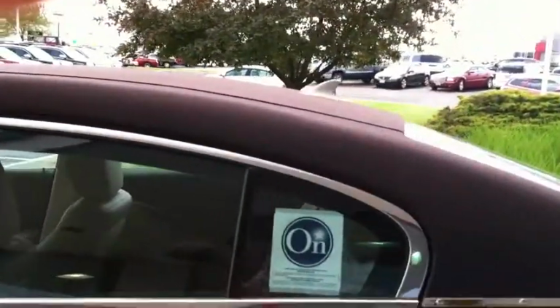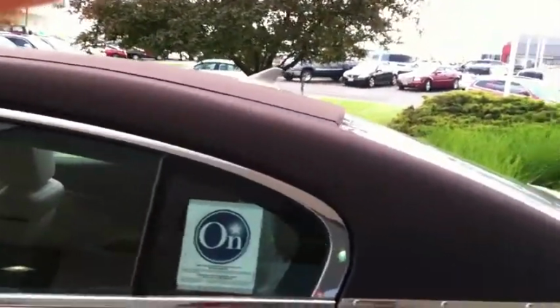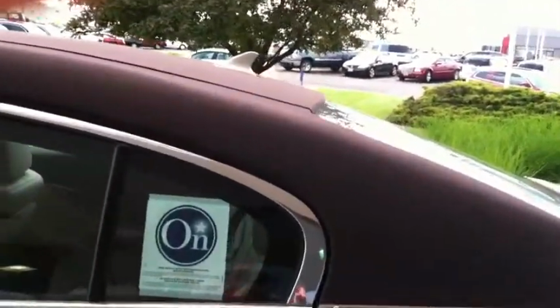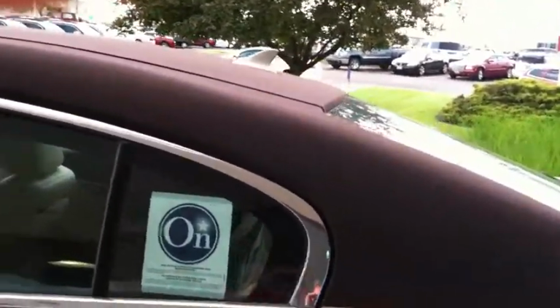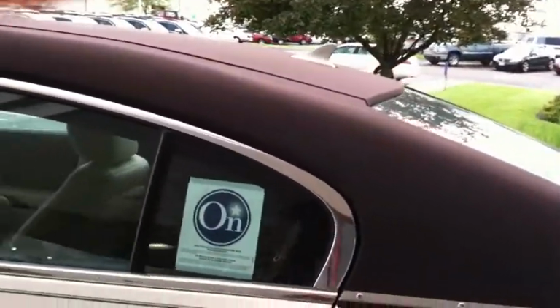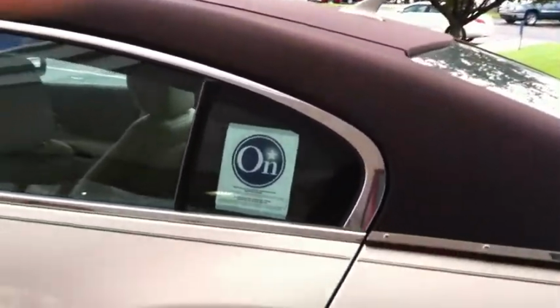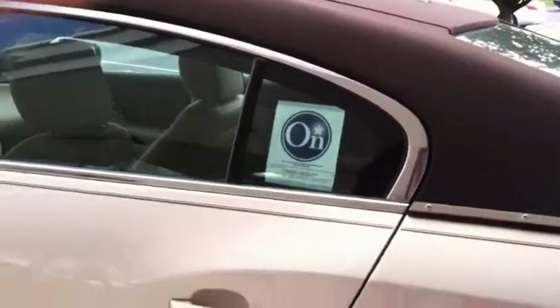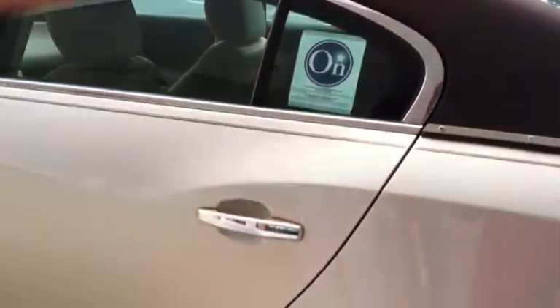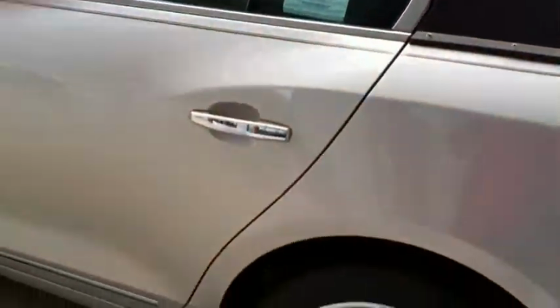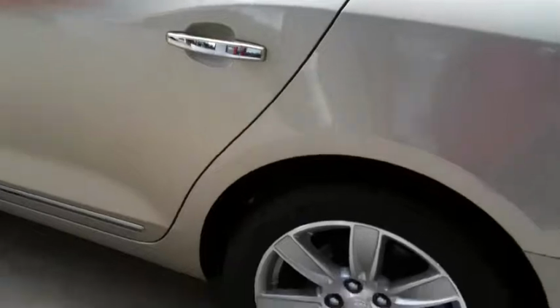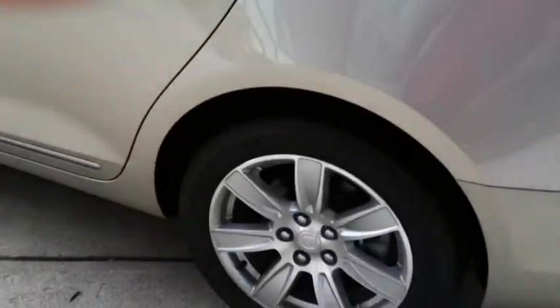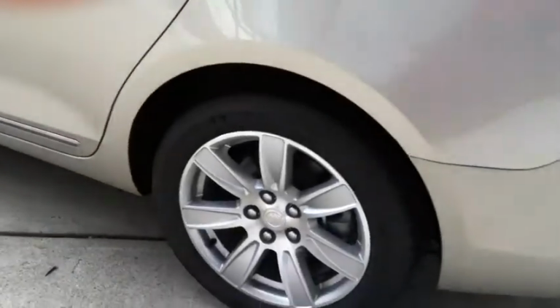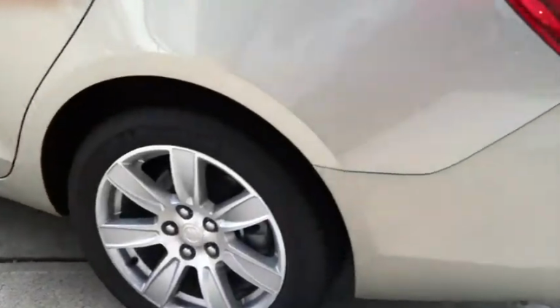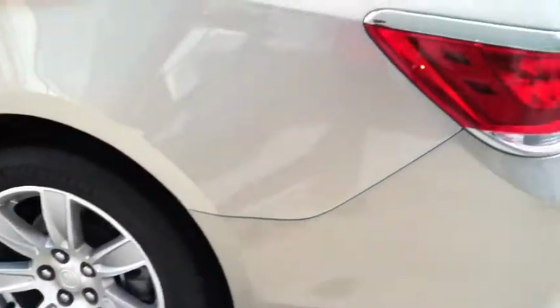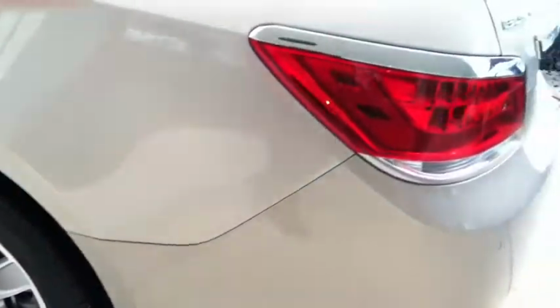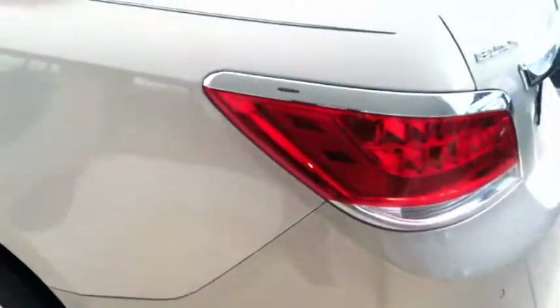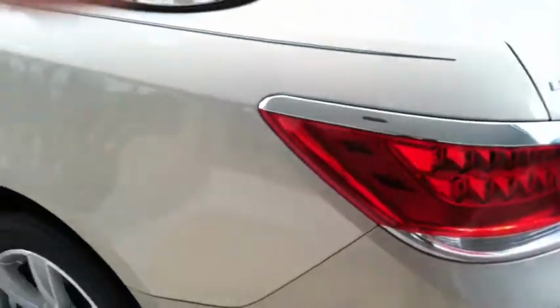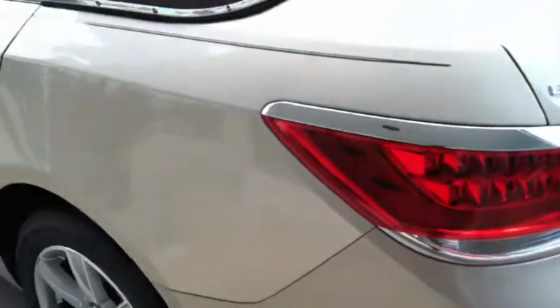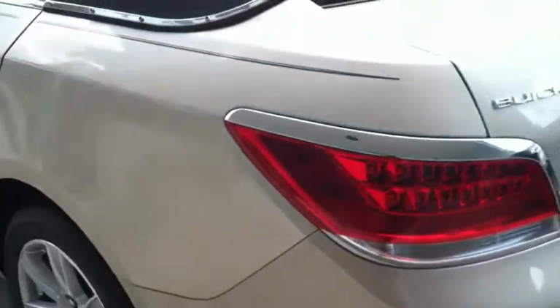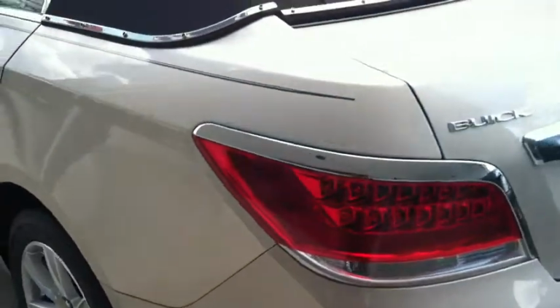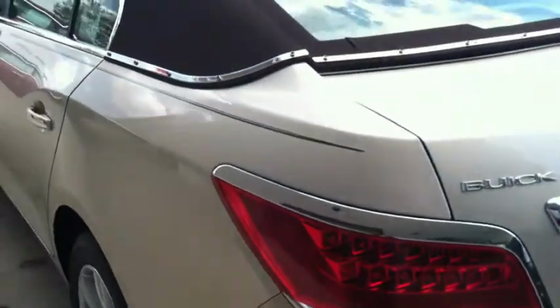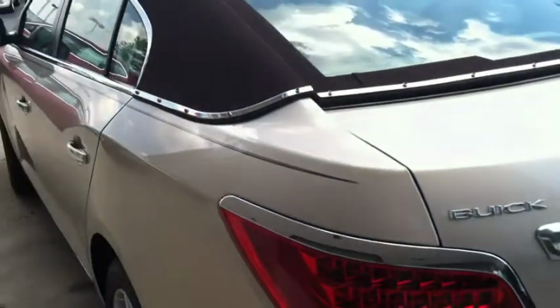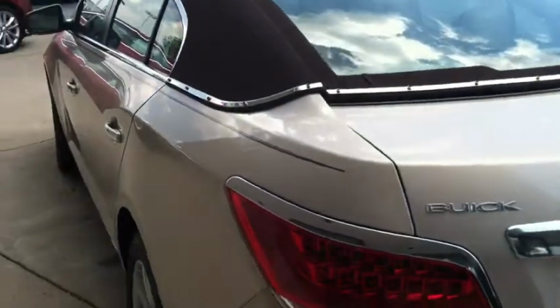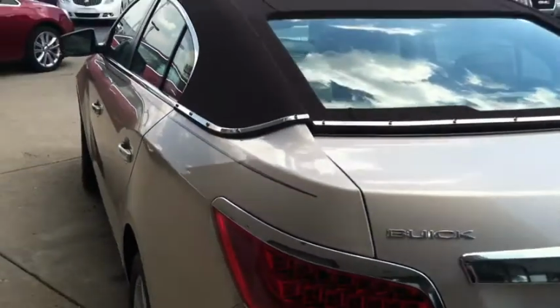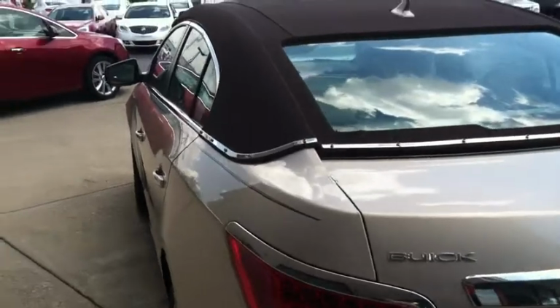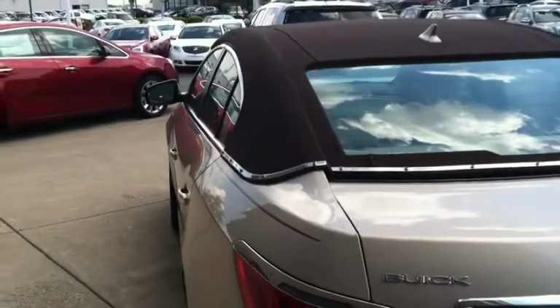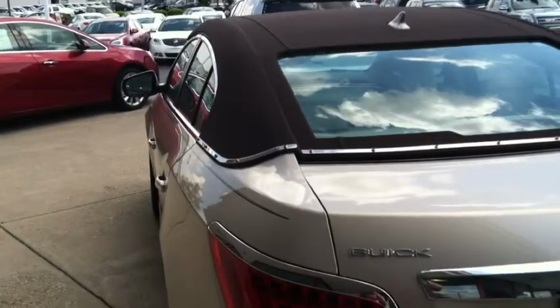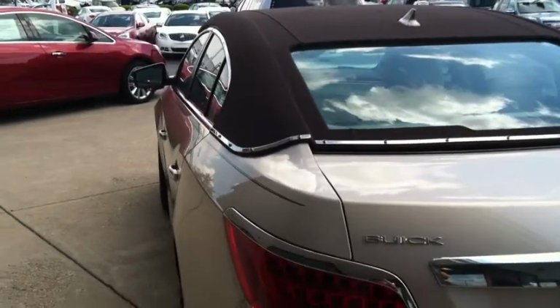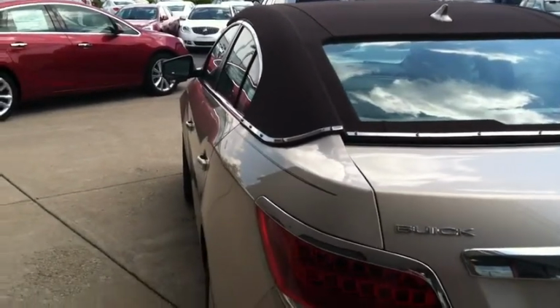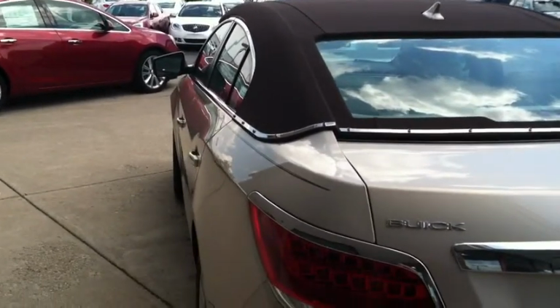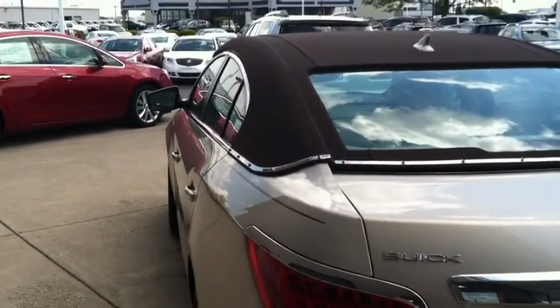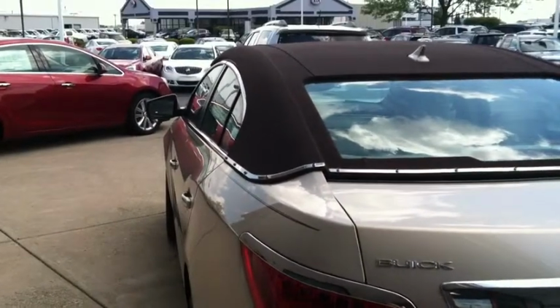This comes with a 4-year, 50,000-mile bumper-to-bumper warranty, as well as a 5-year, 100,000-mile powertrain warranty. As you can see, it has great lines.